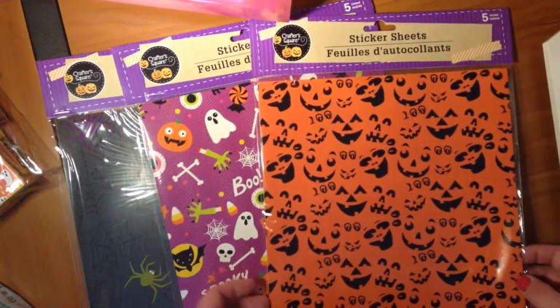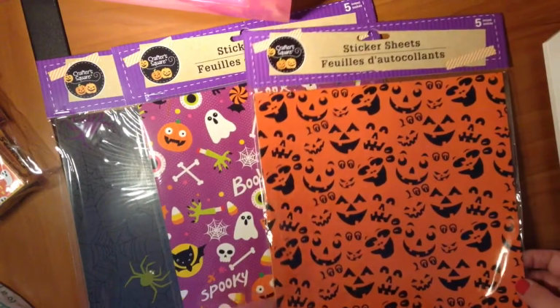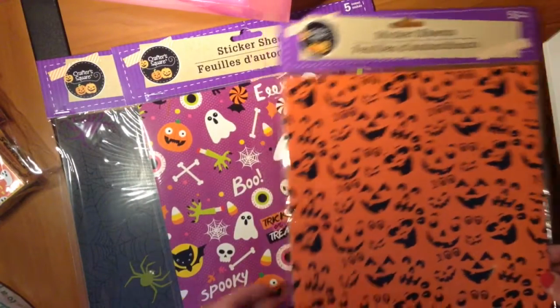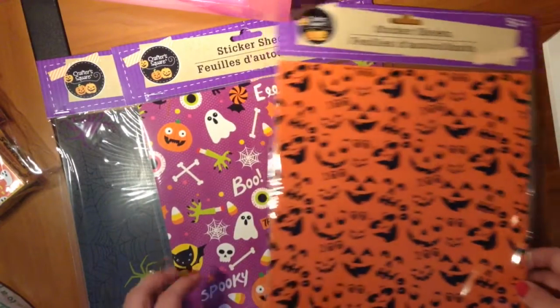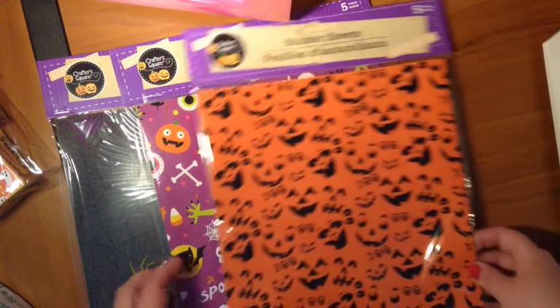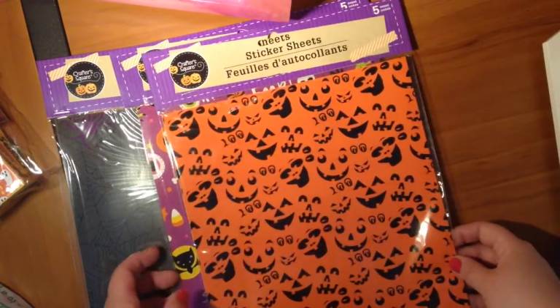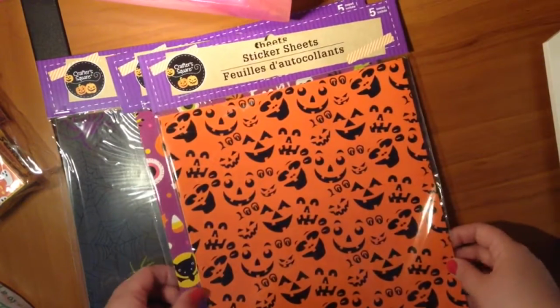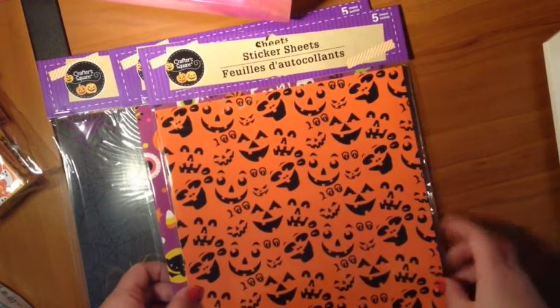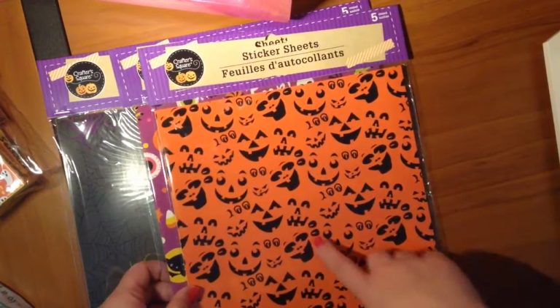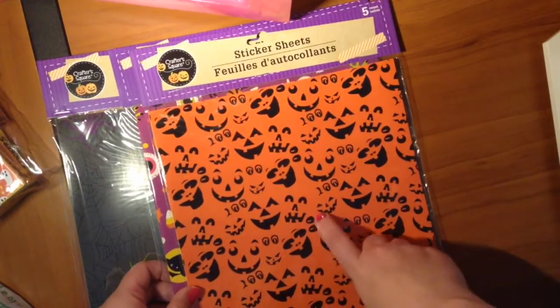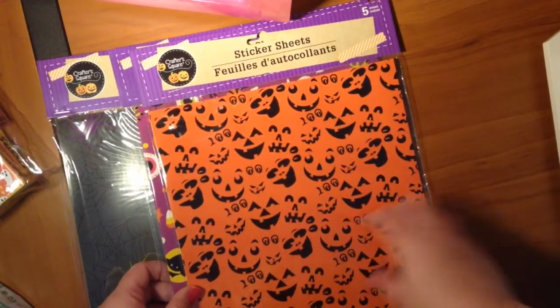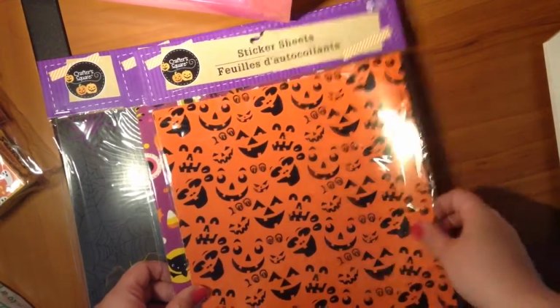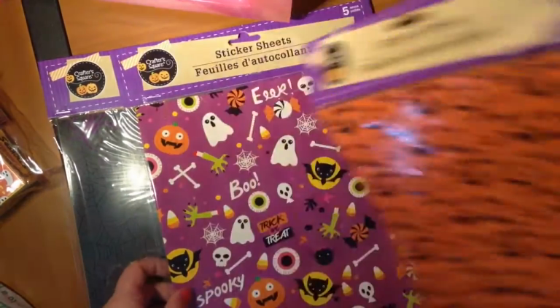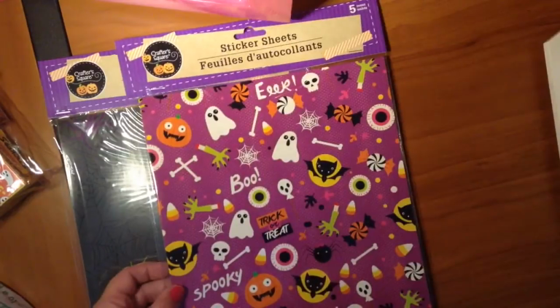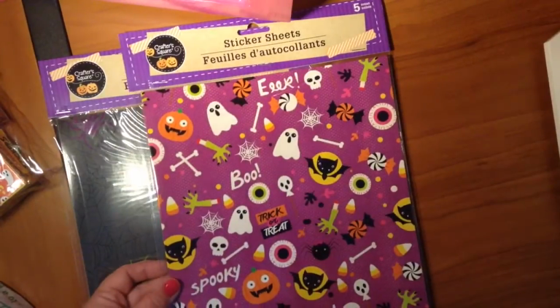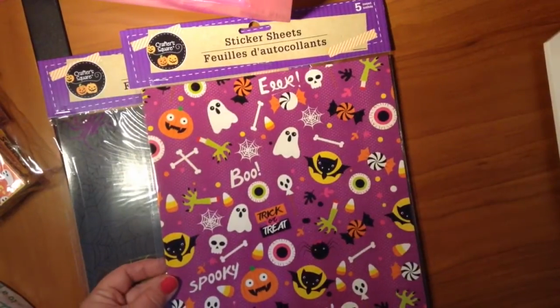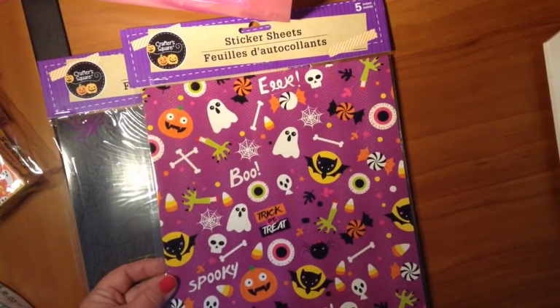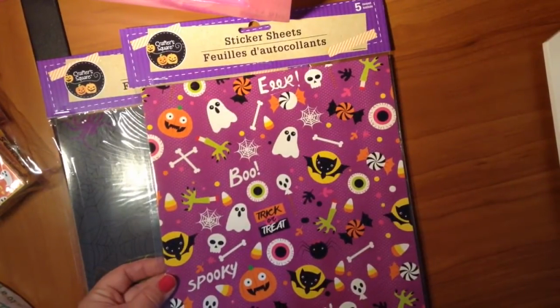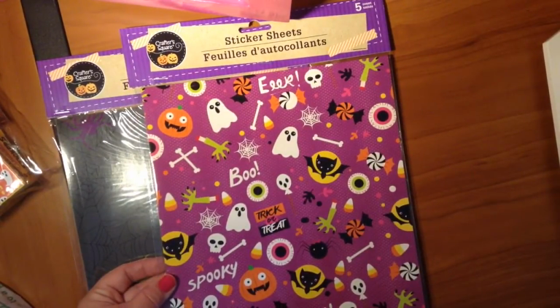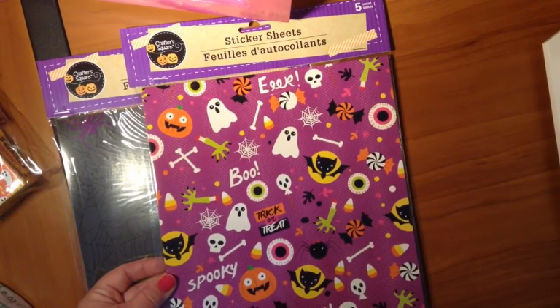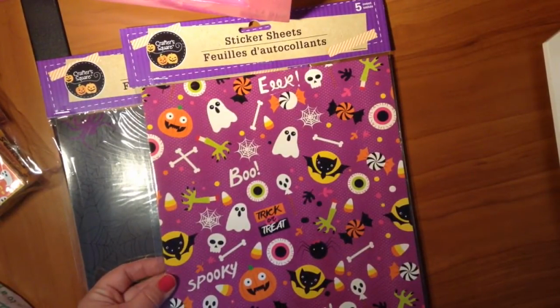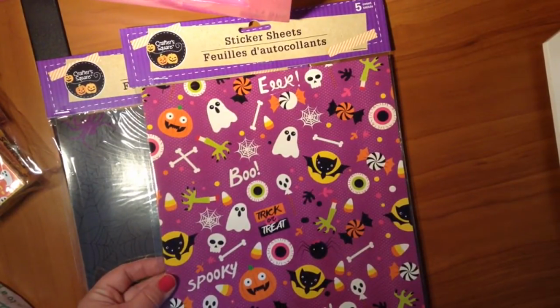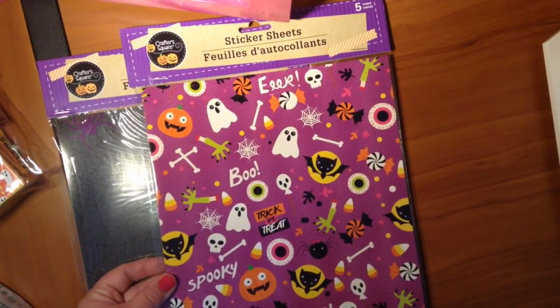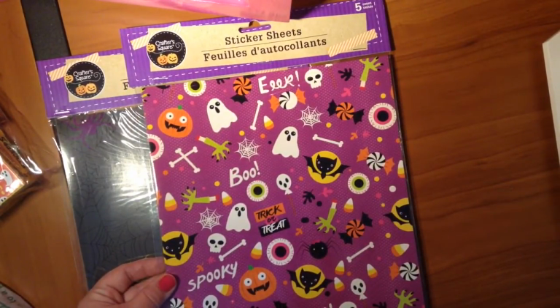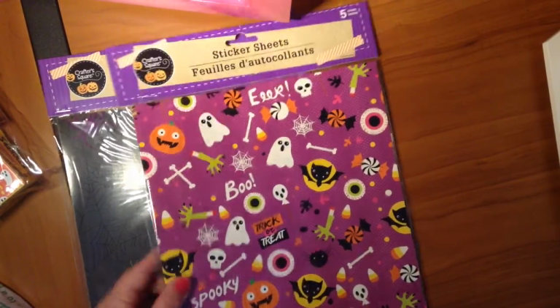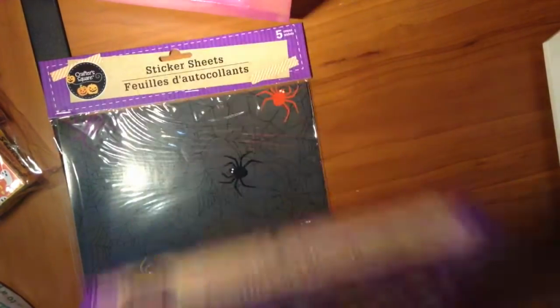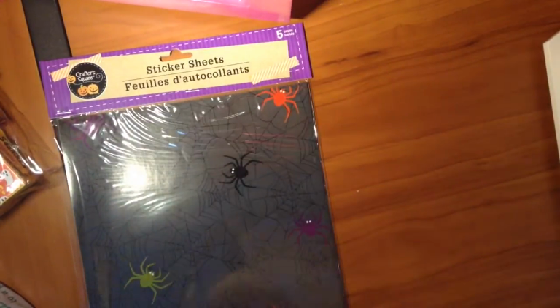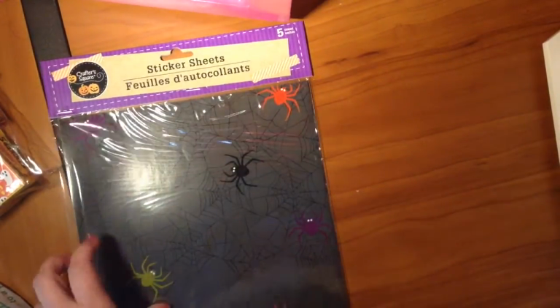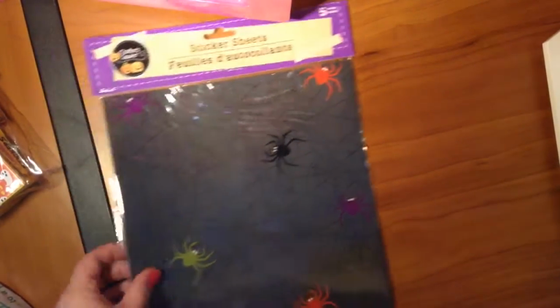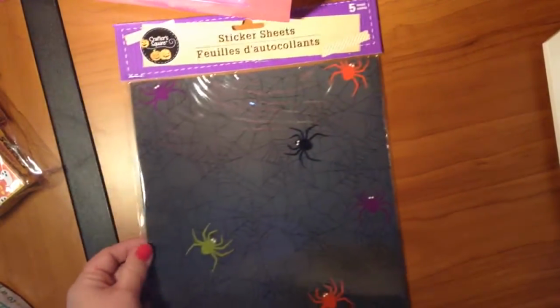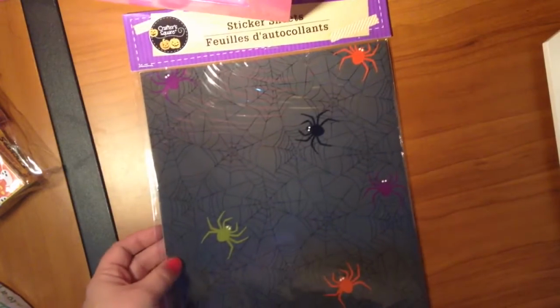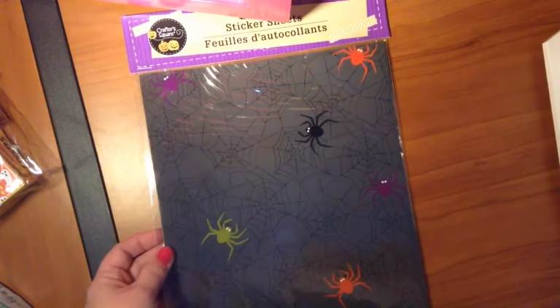I got the pumpkins, which are cute with all the different faces. I got this one with the candy and the ghosts. And the spiderweb one.